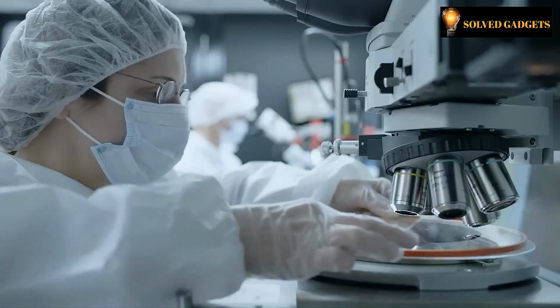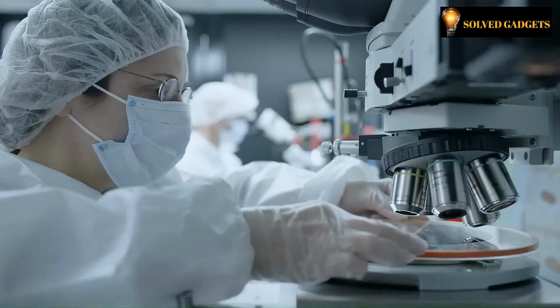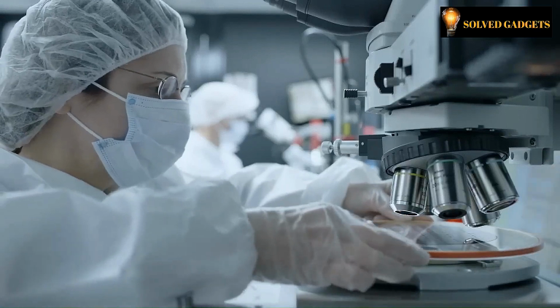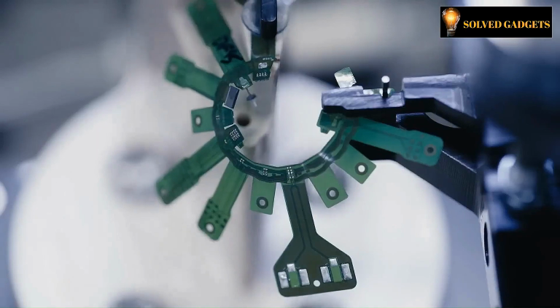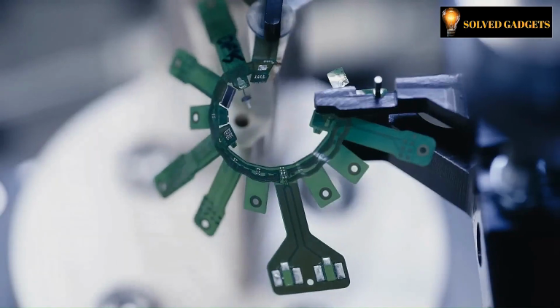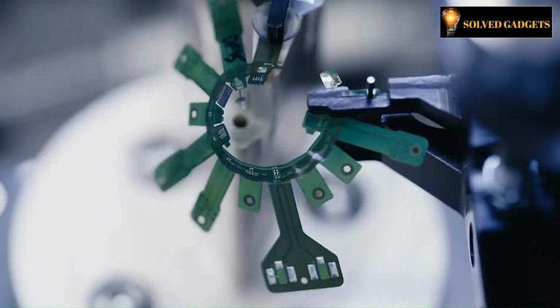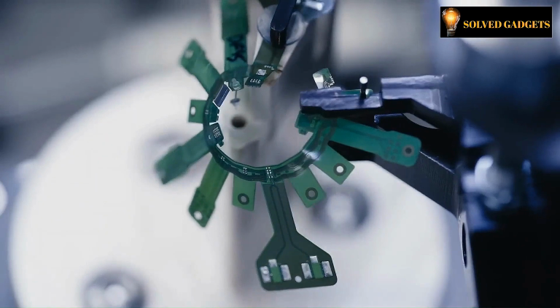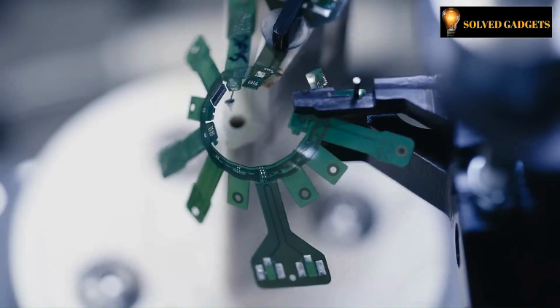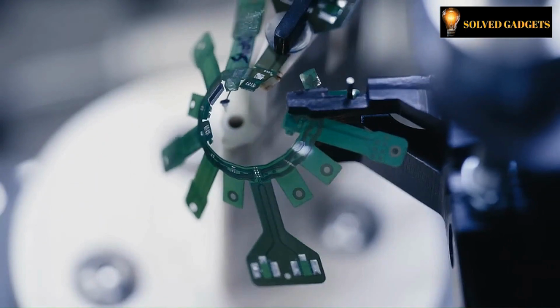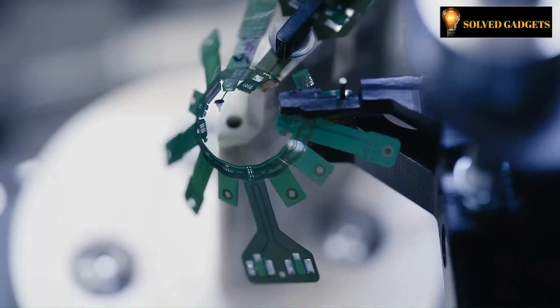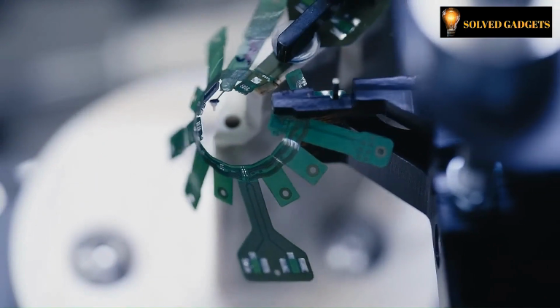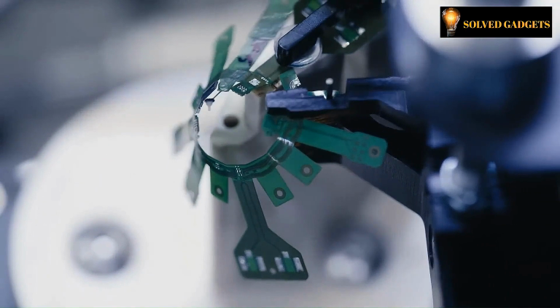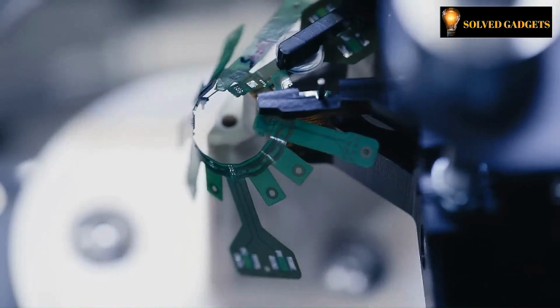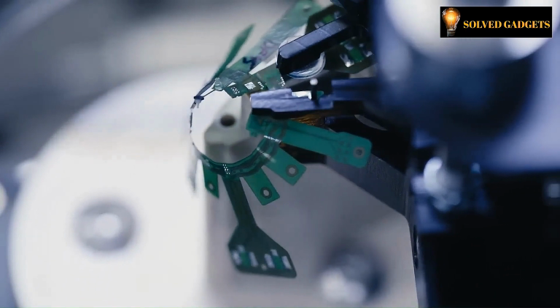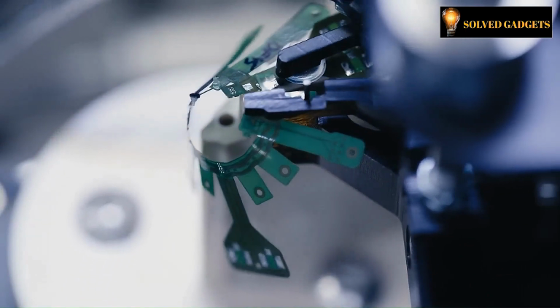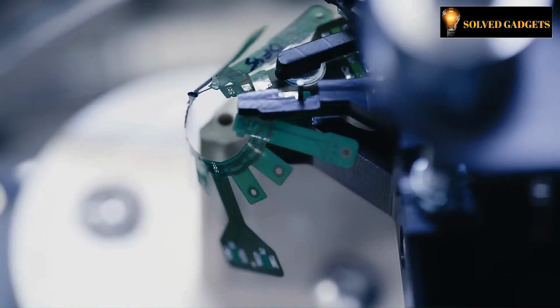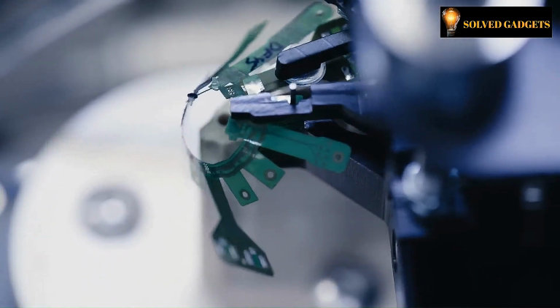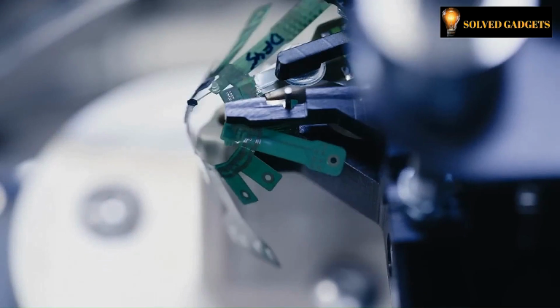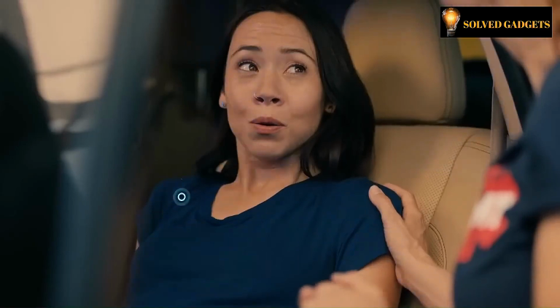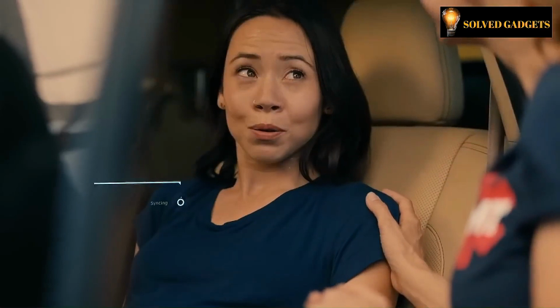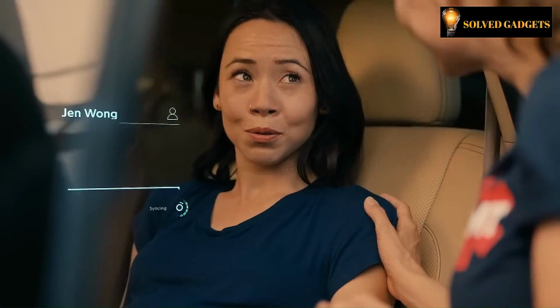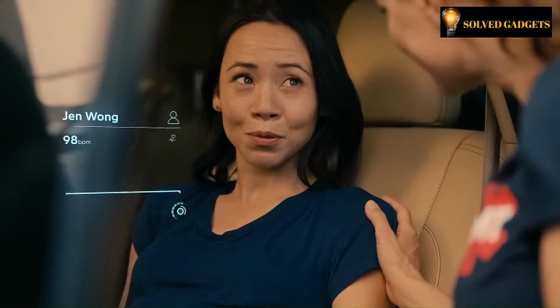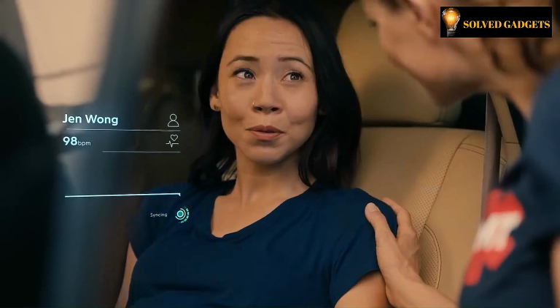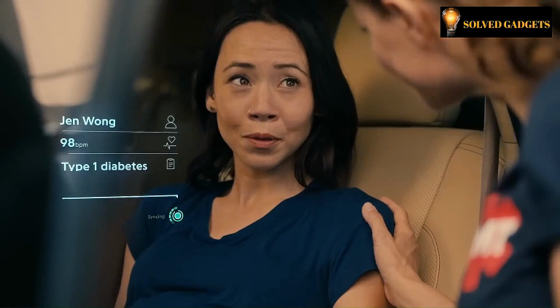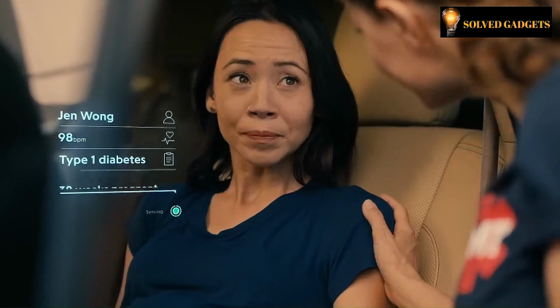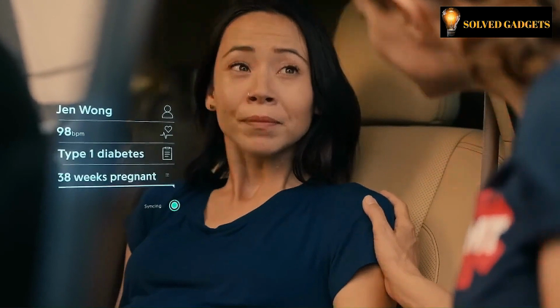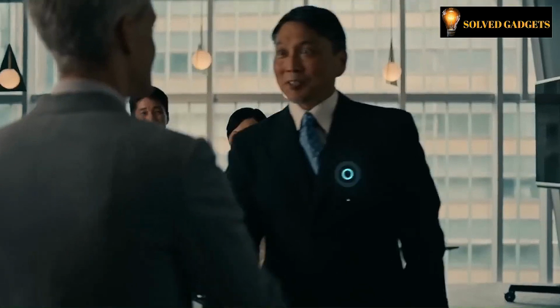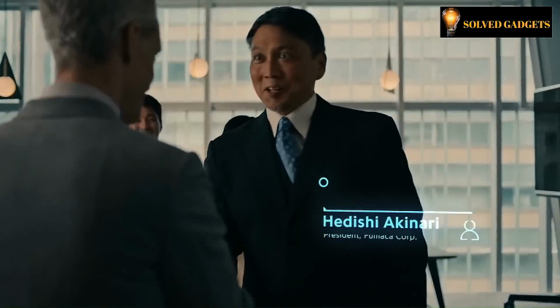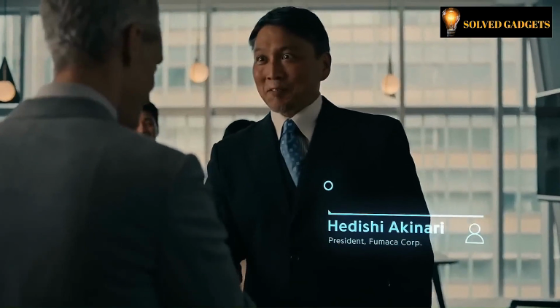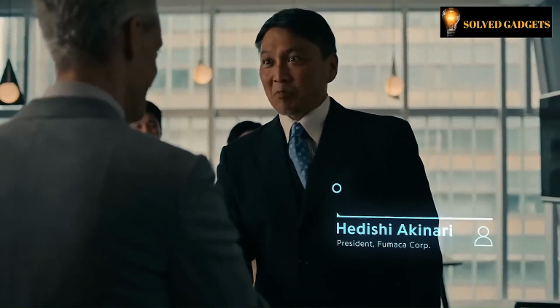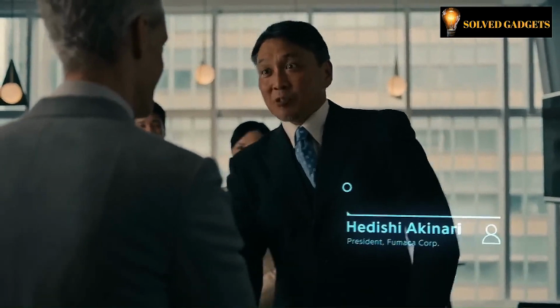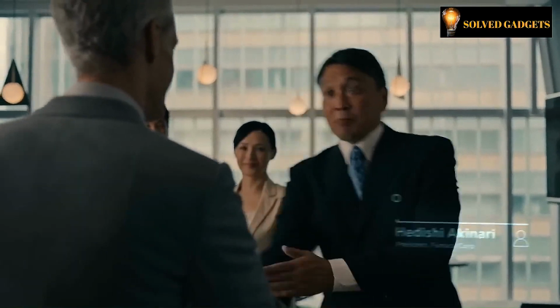In order to keep augmented reality graphics stationary when the user moves their eyes, Mojo Lens features a specially tuned accelerometer, gyroscope, and magnetometer.